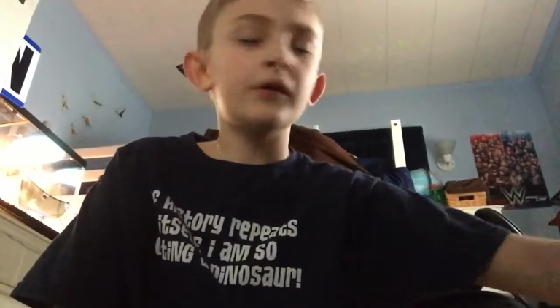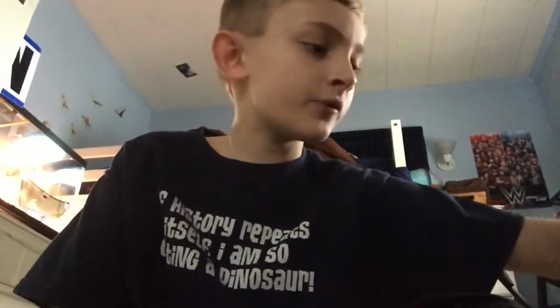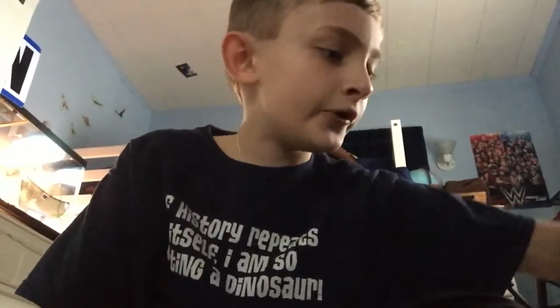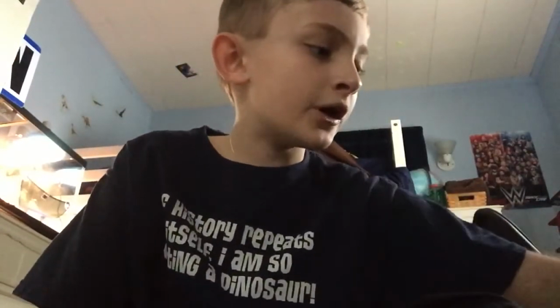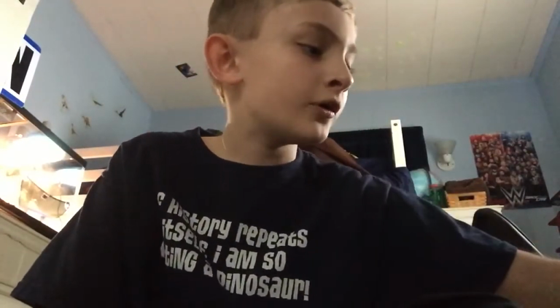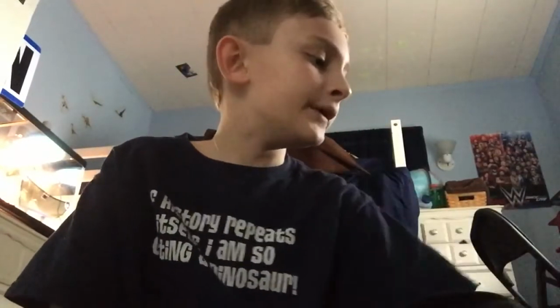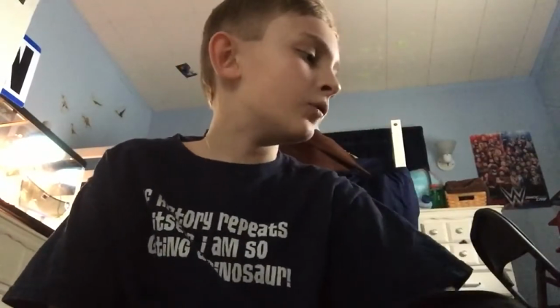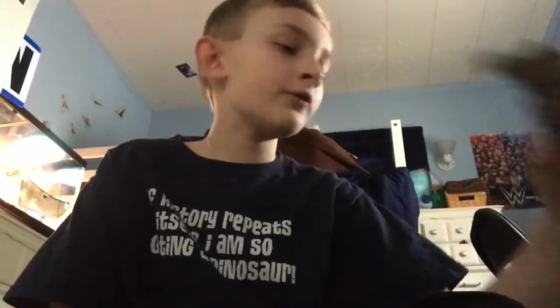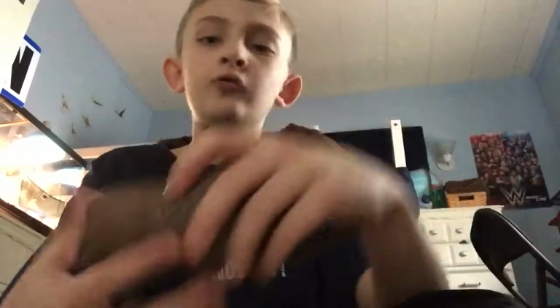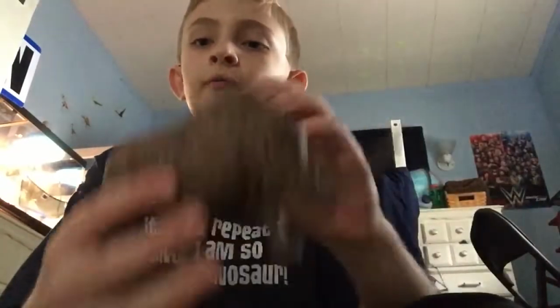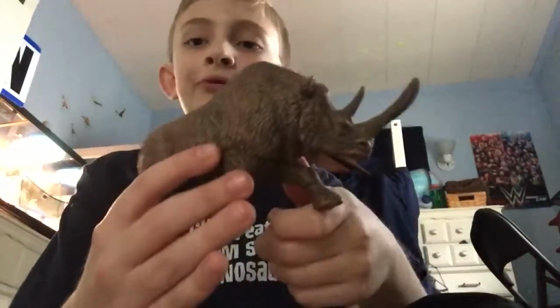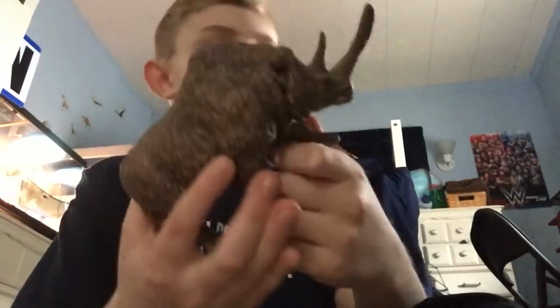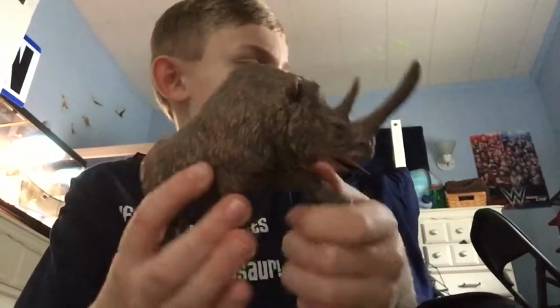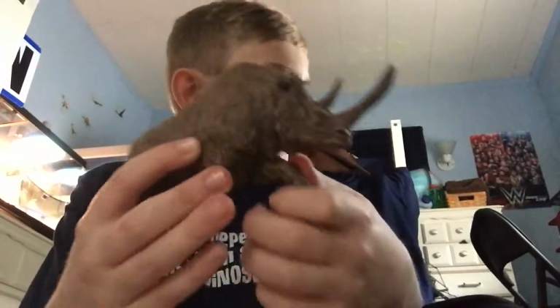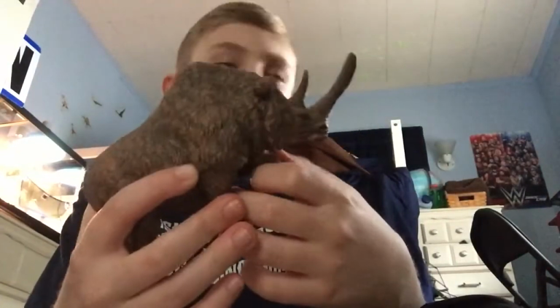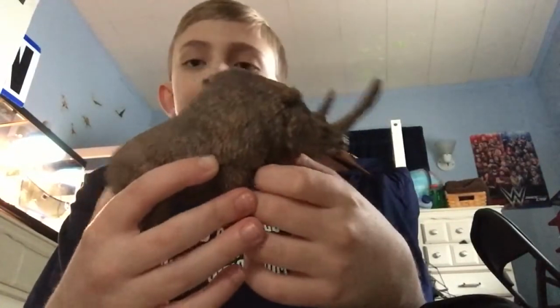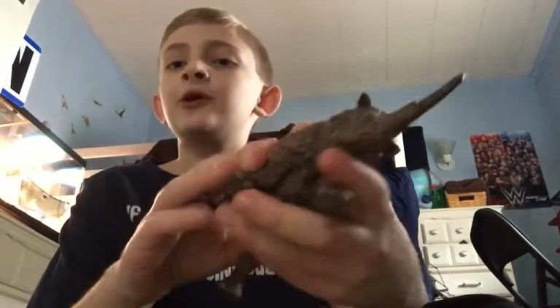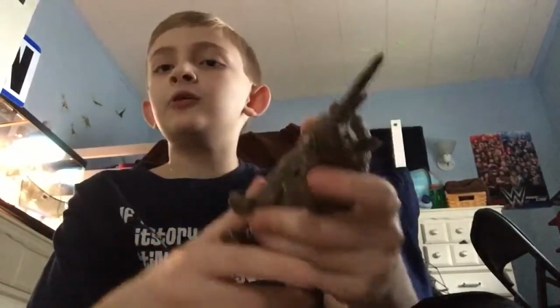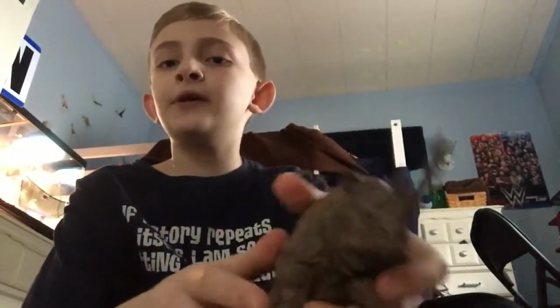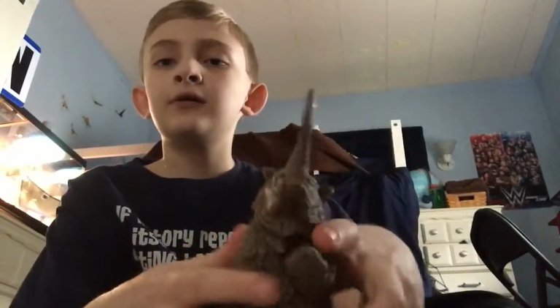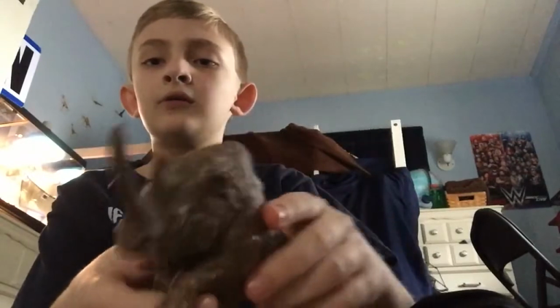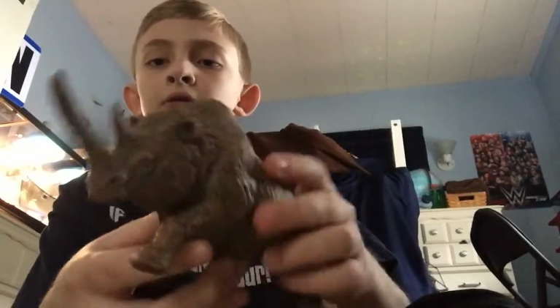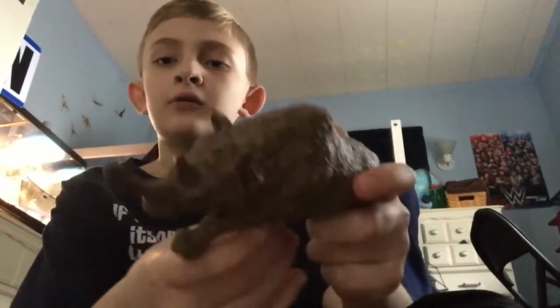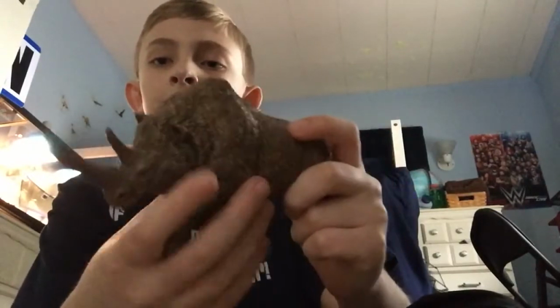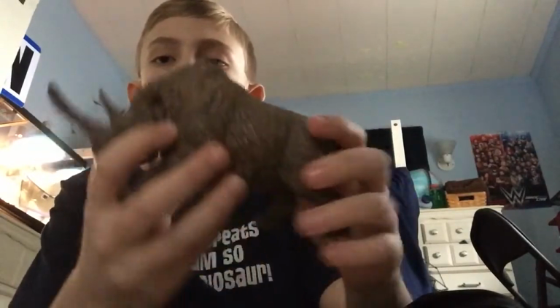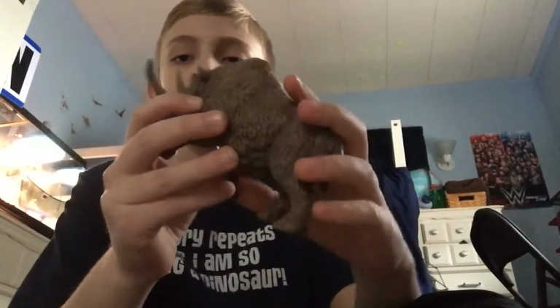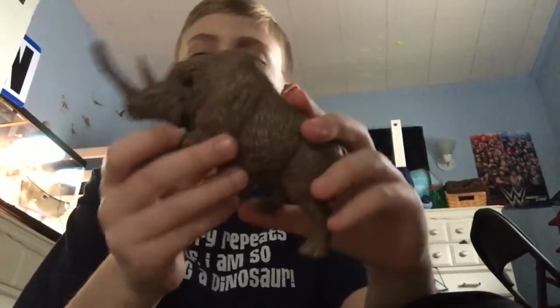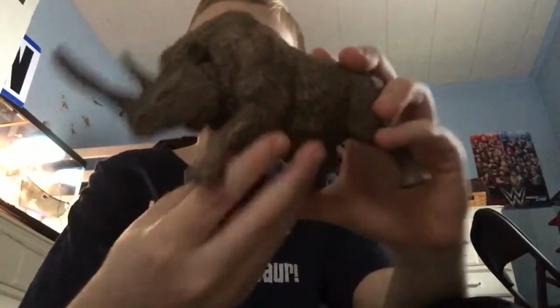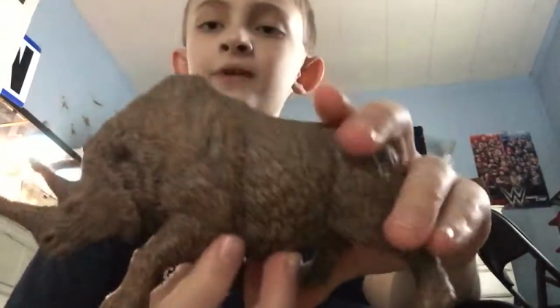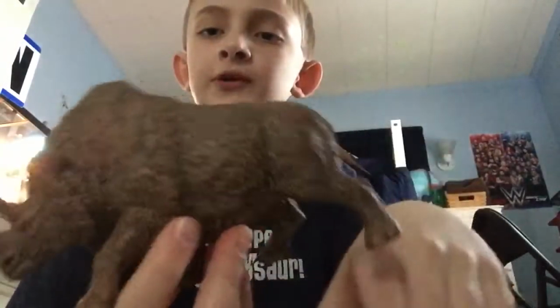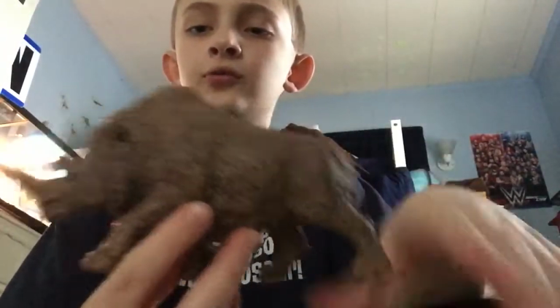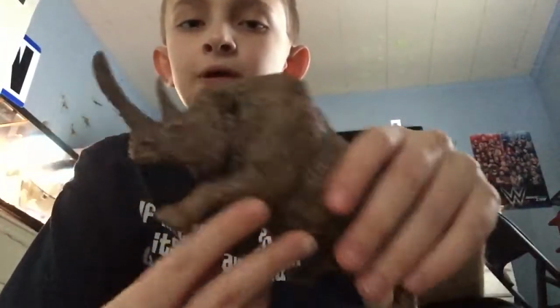Okay, next up we have the Woolly Rhino from Papo. I think the cave bear is the only other prehistoric mammal from Papo. Sorry if you could hear noises in the background.